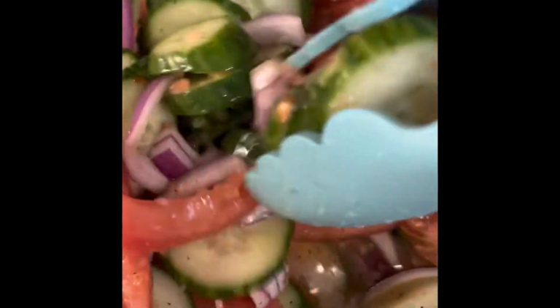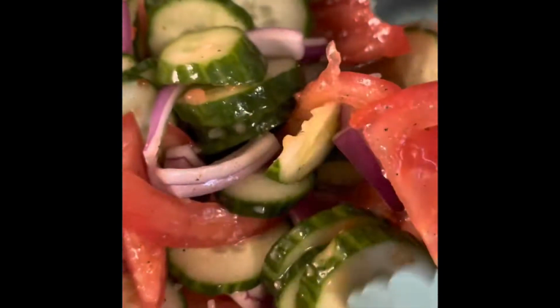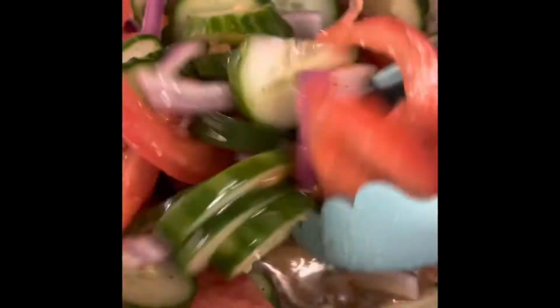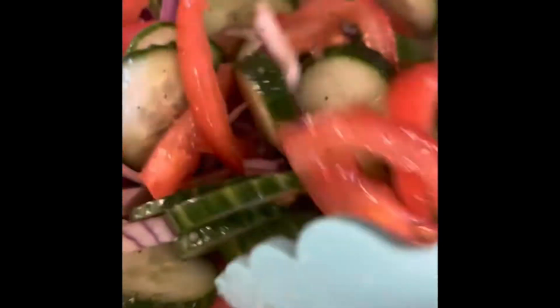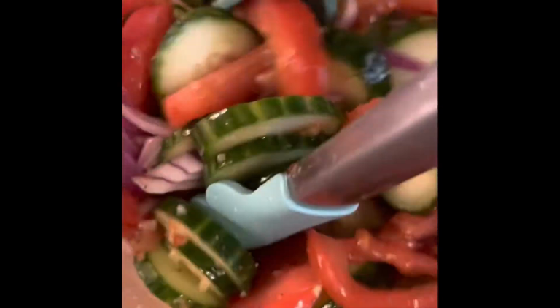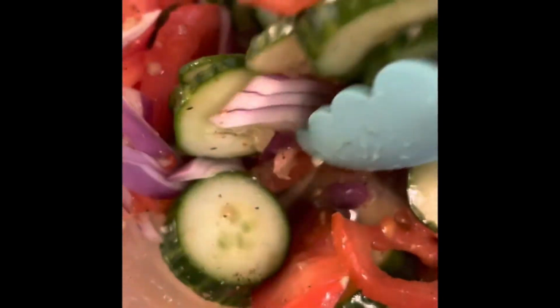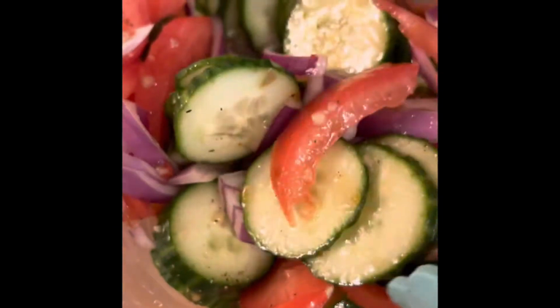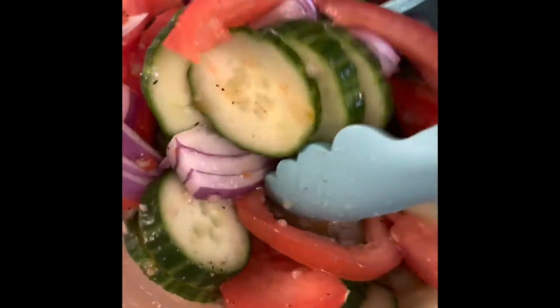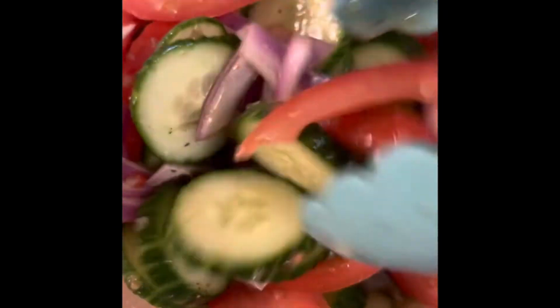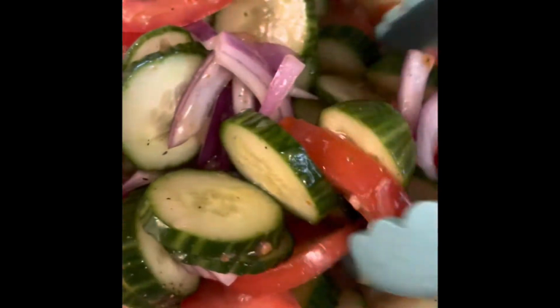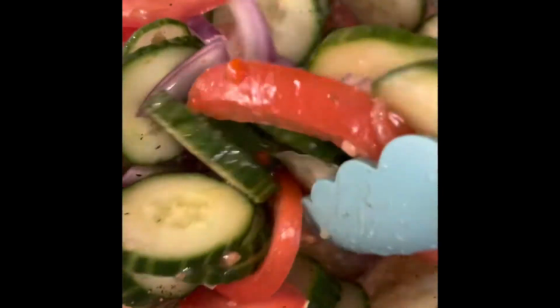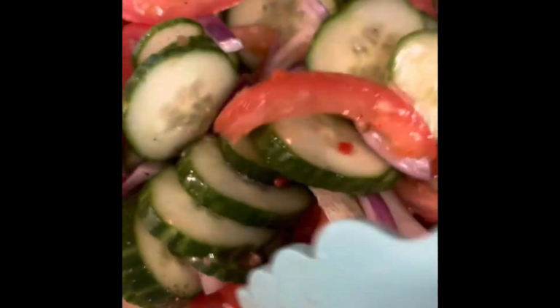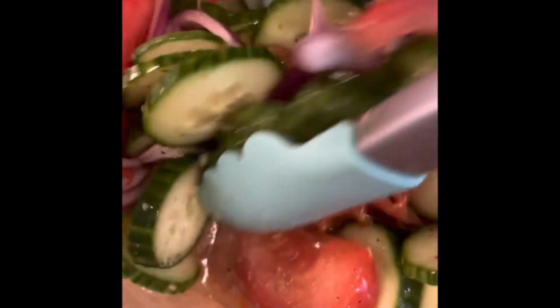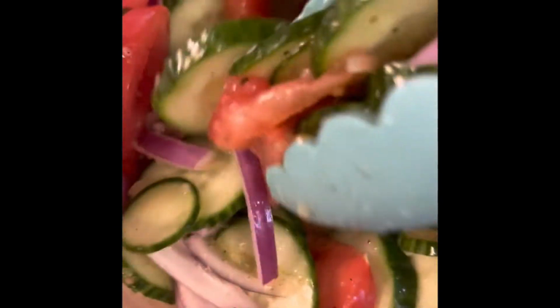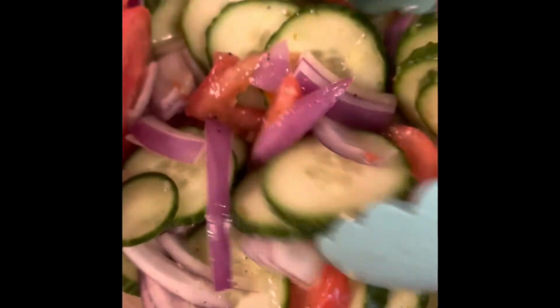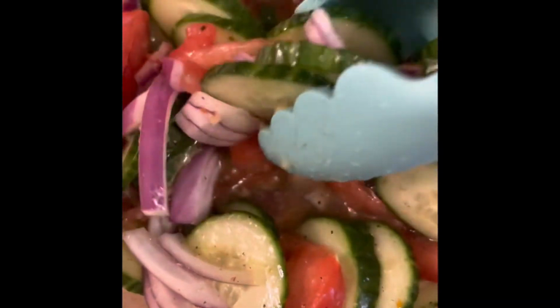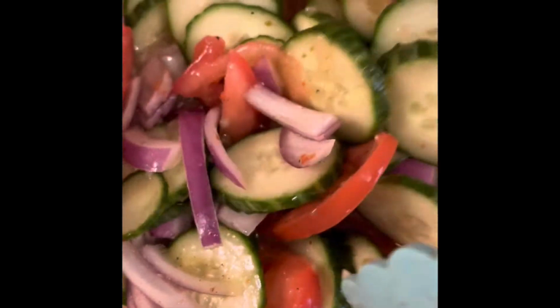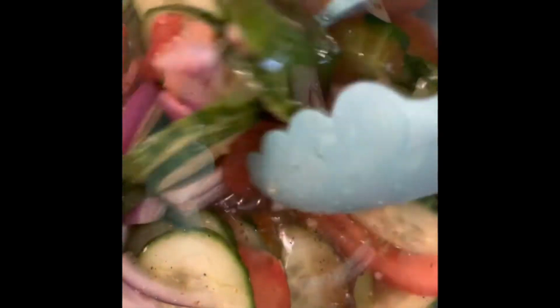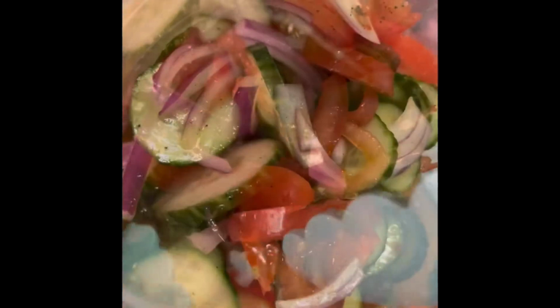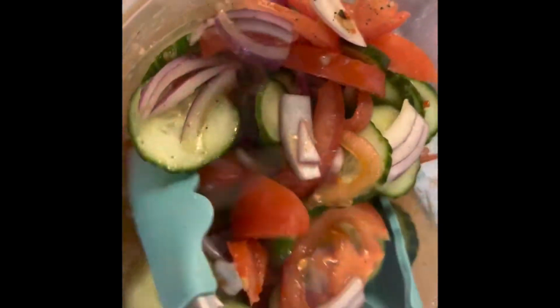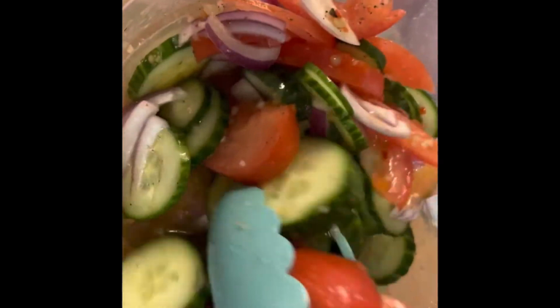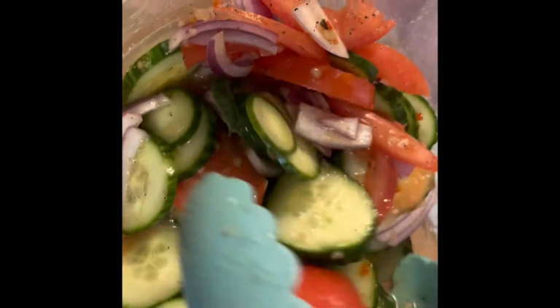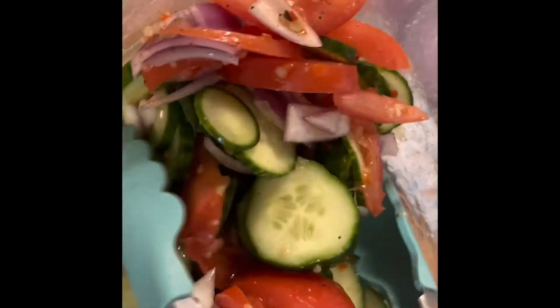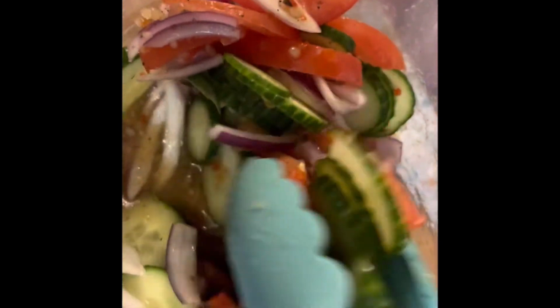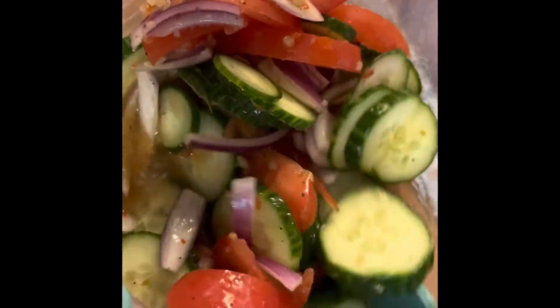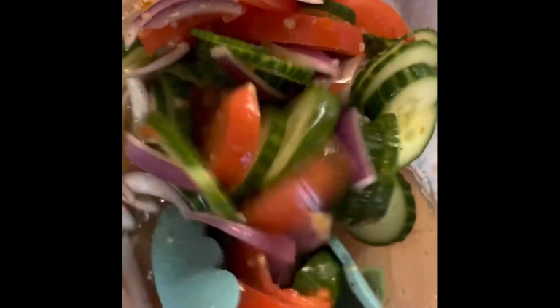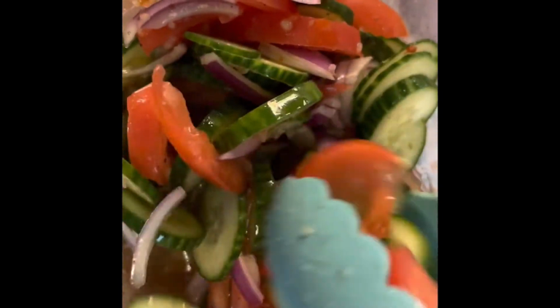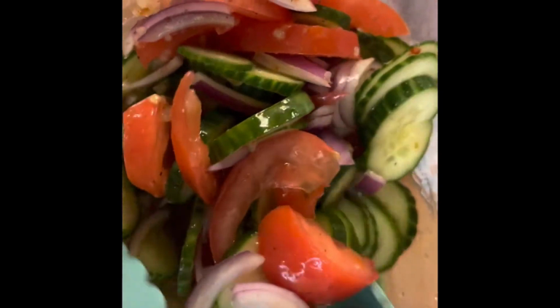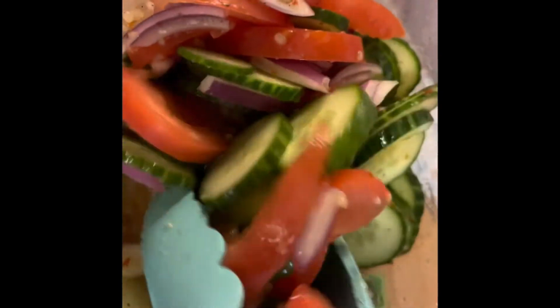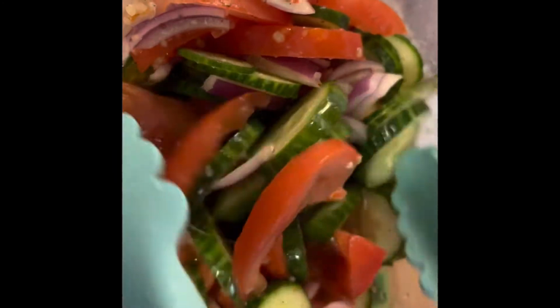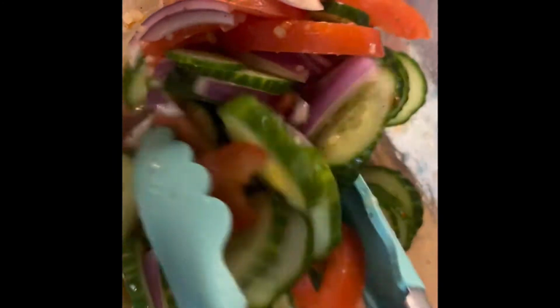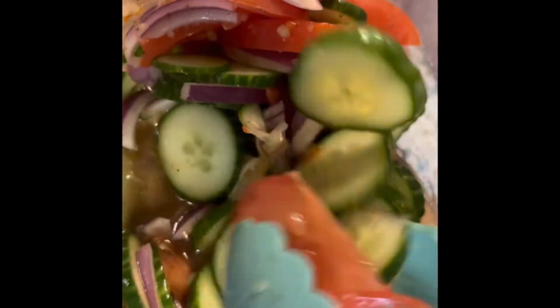Happy Easter to you guys. Happy Resurrection Sunday. Enjoy.